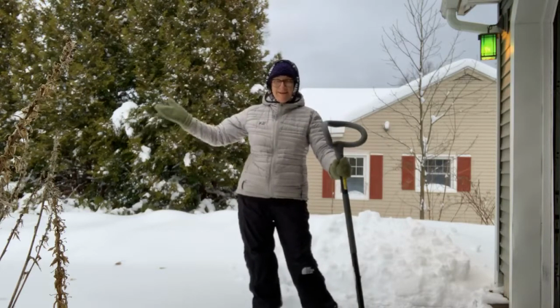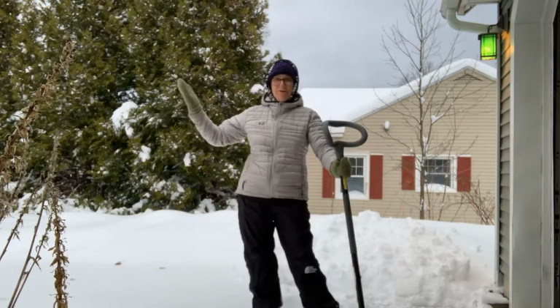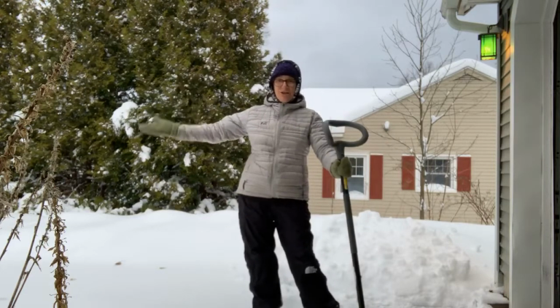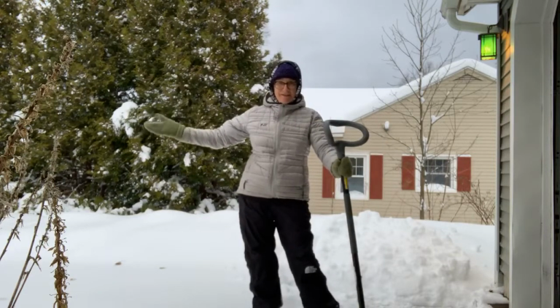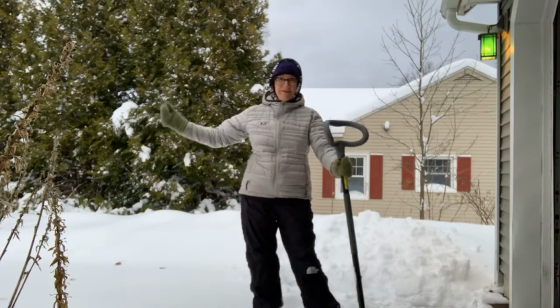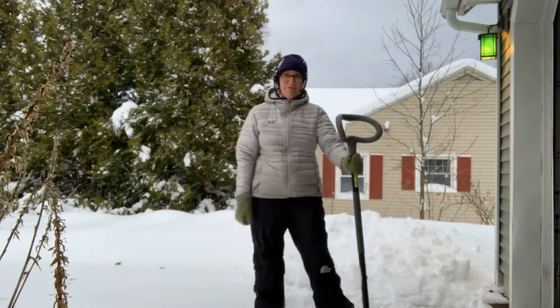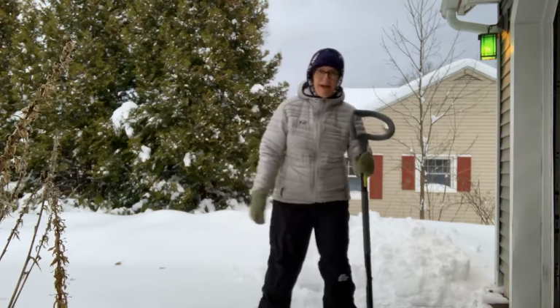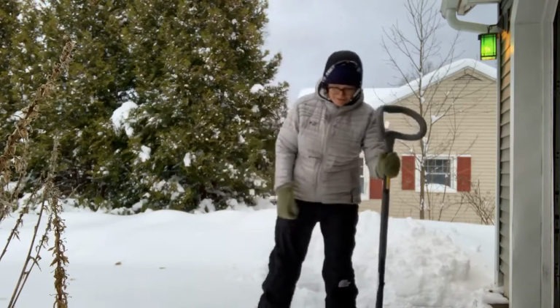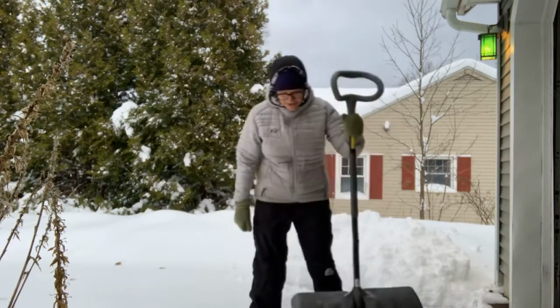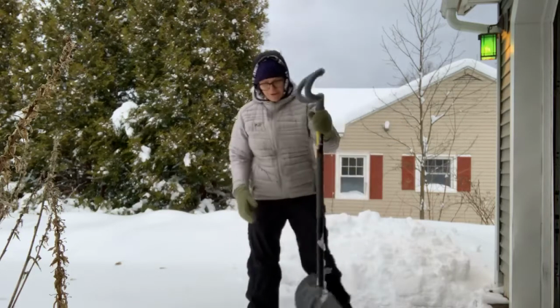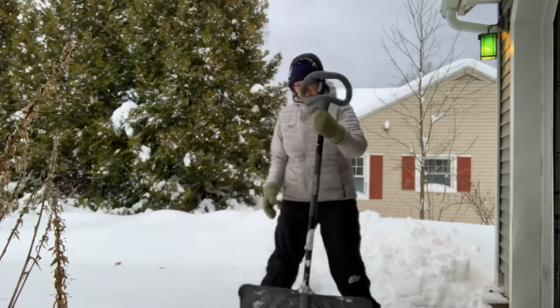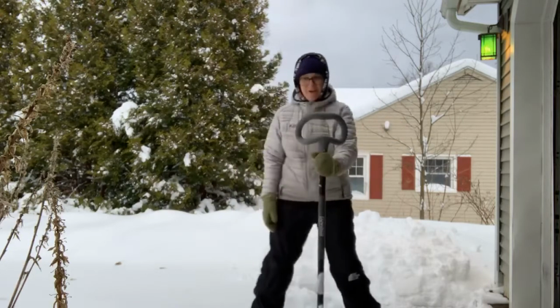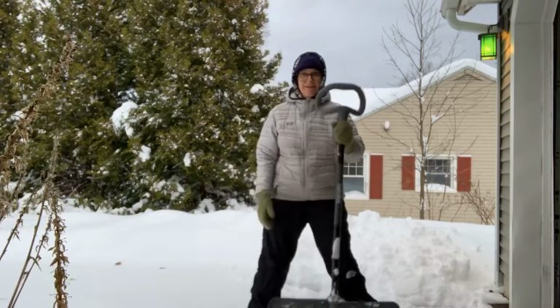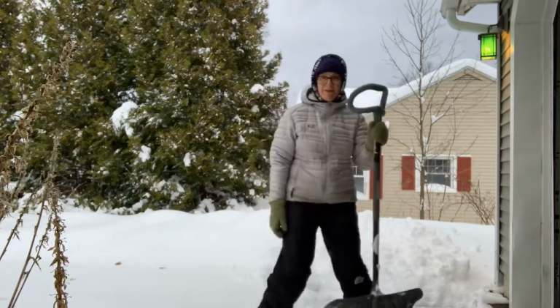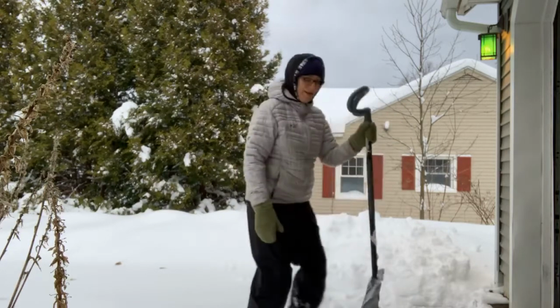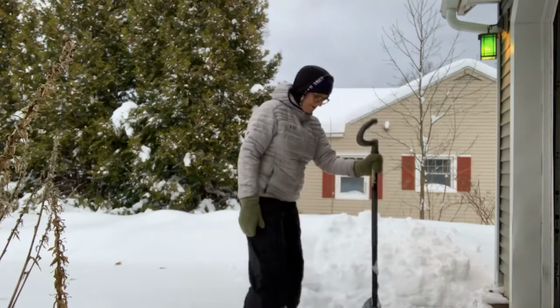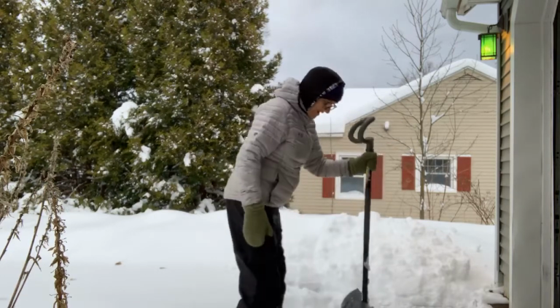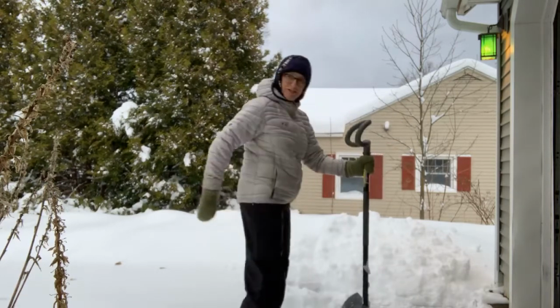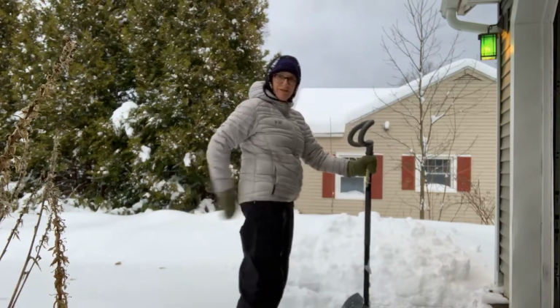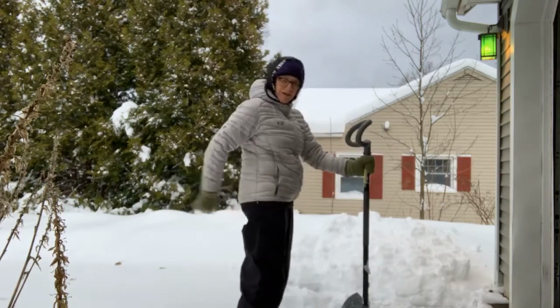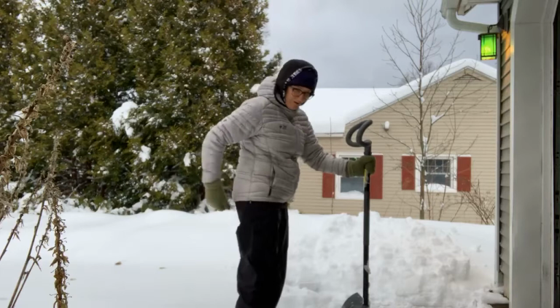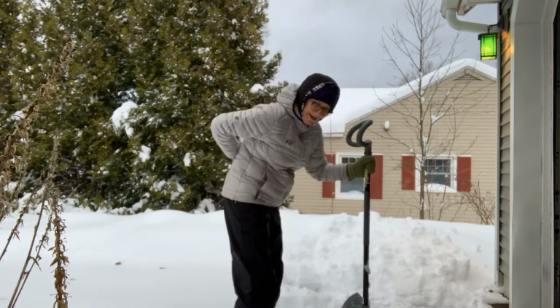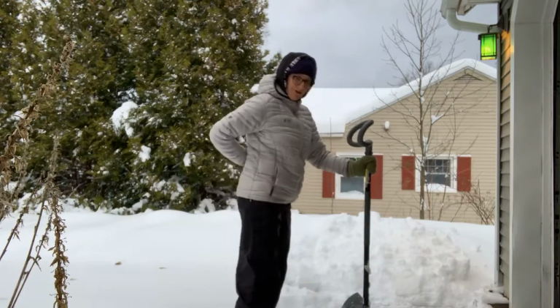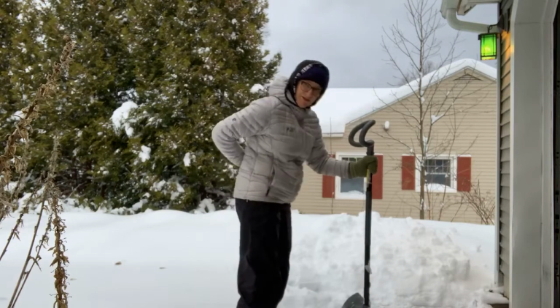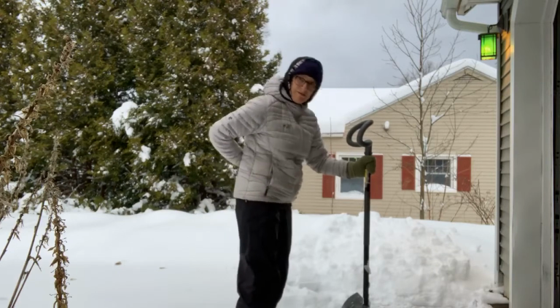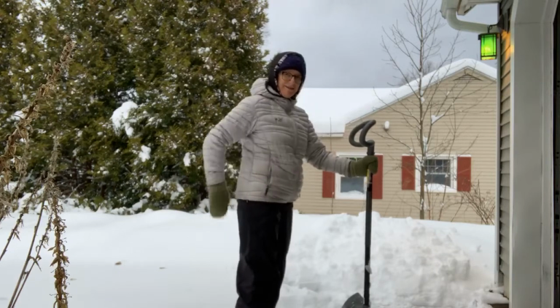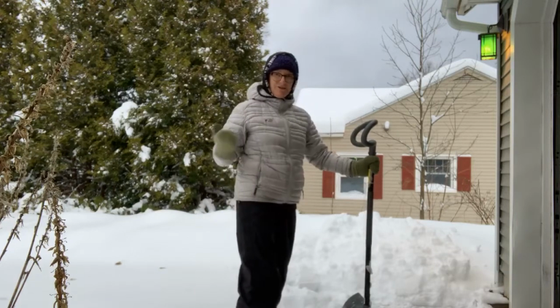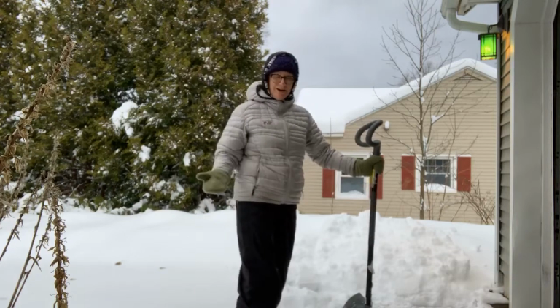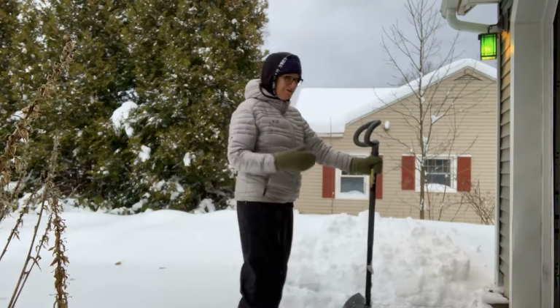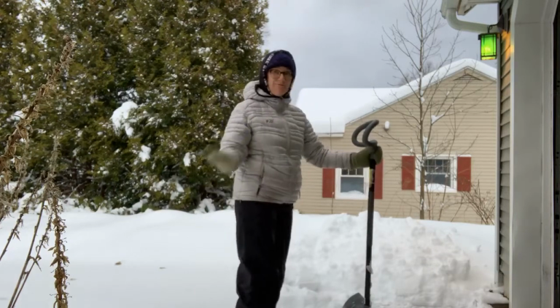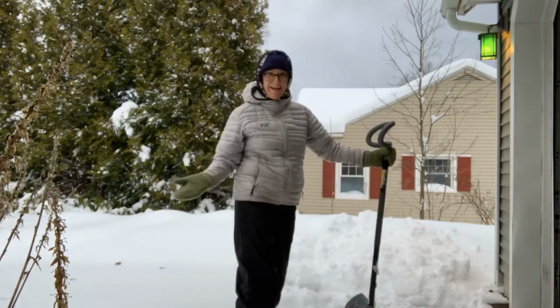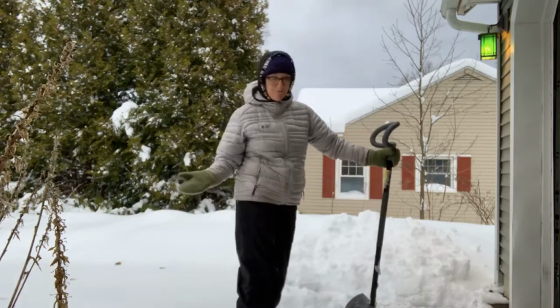A couple of shoveling tips to save your back. All I'm going to do to start with is grab my shovel, because what we end up doing is we use our backs and it starts to really hurt. So let's avoid that today, people.